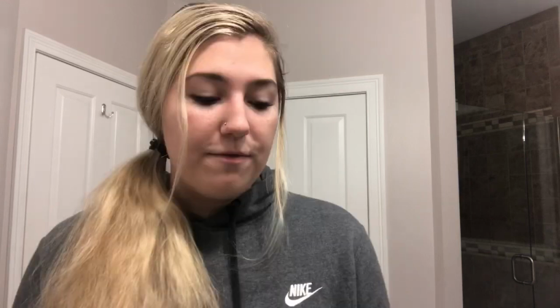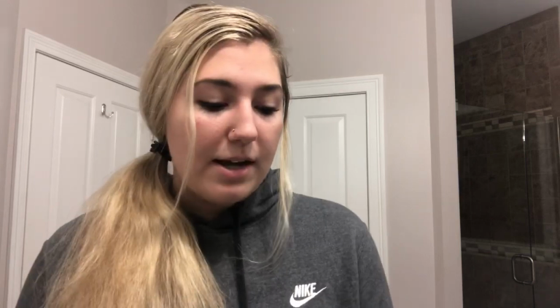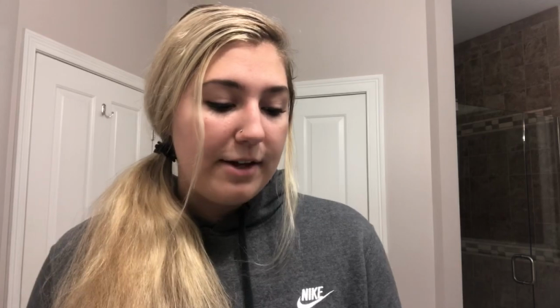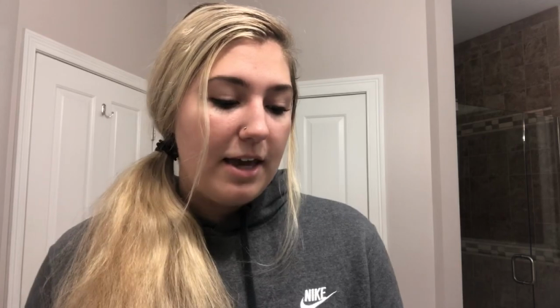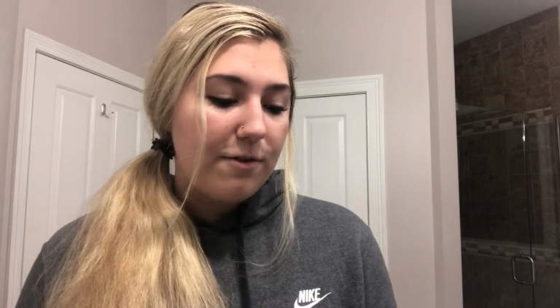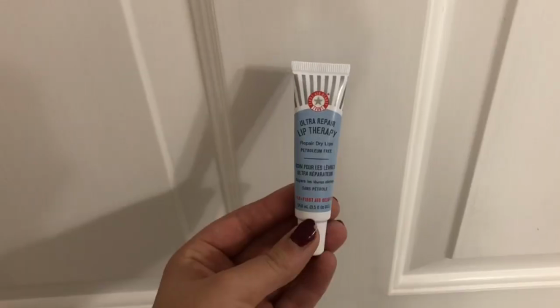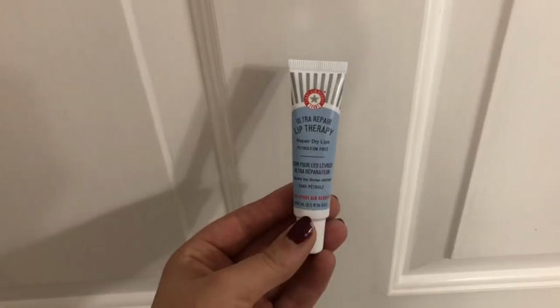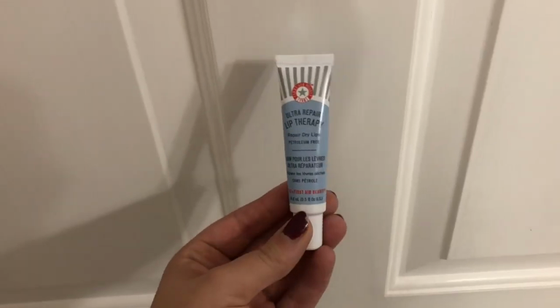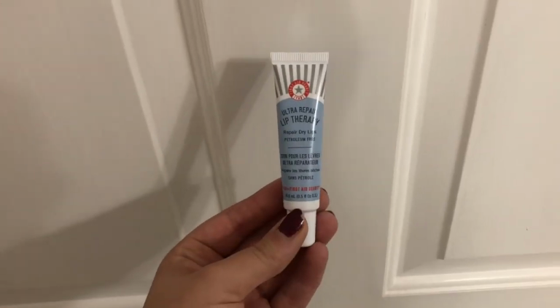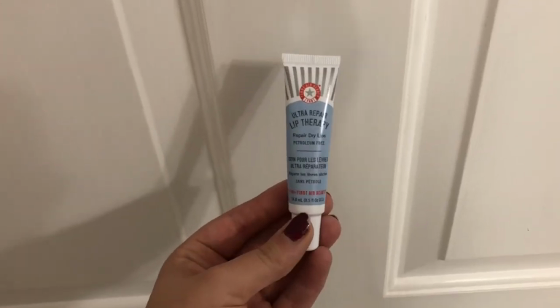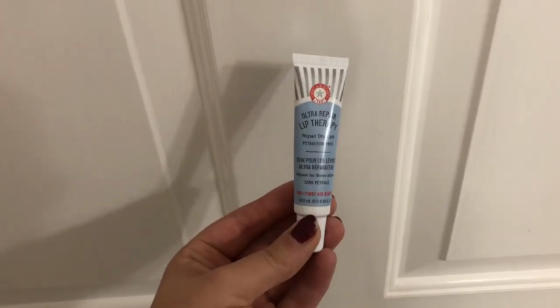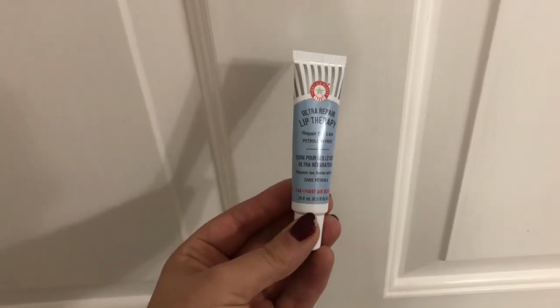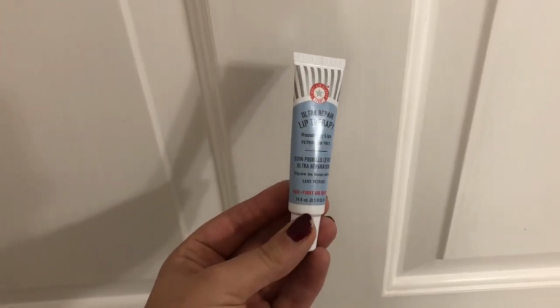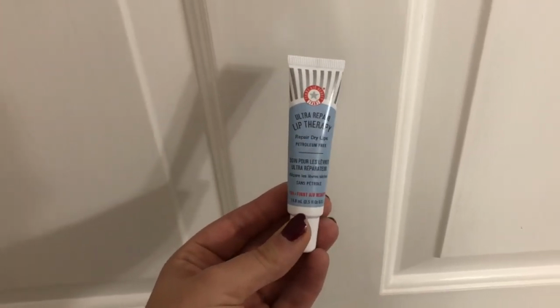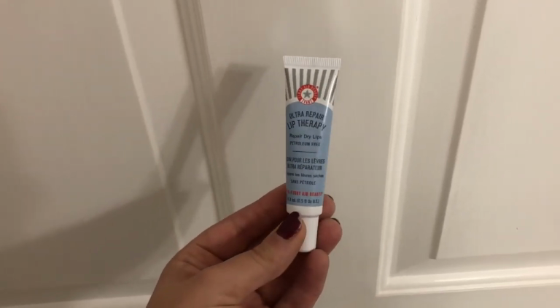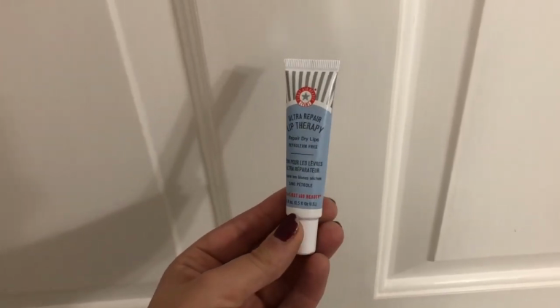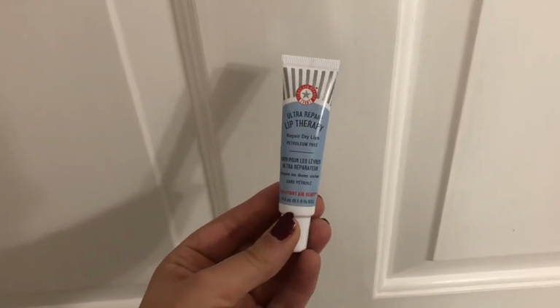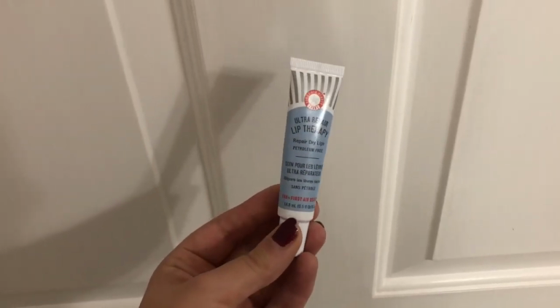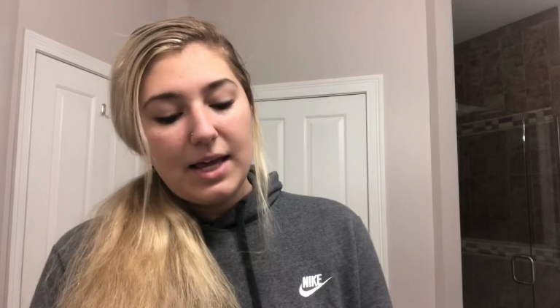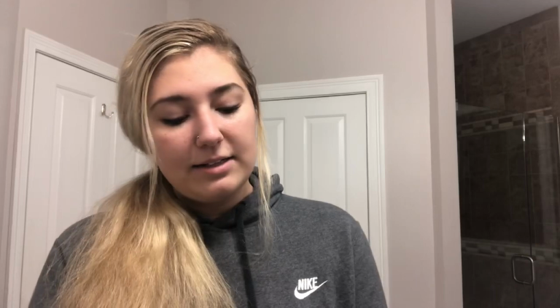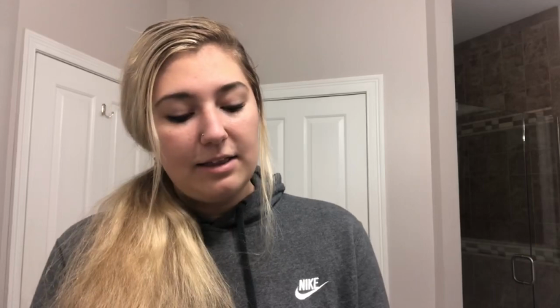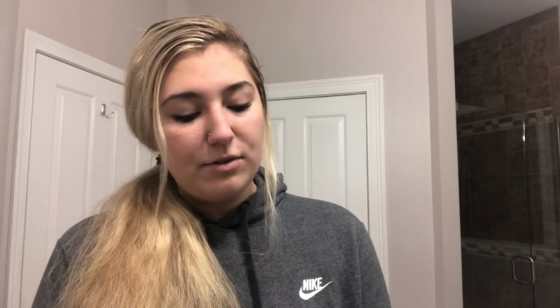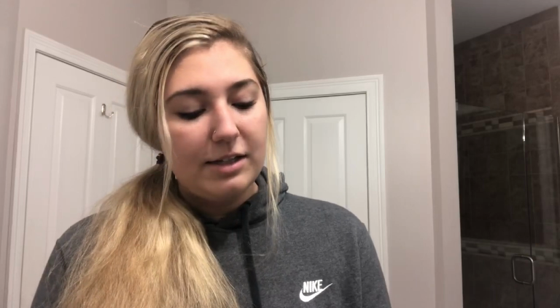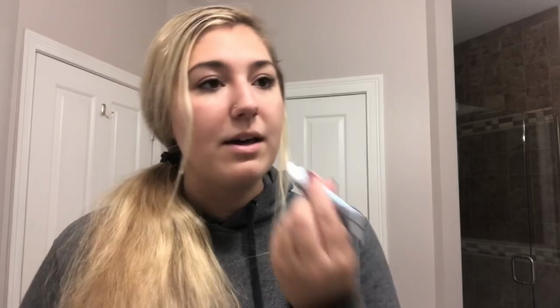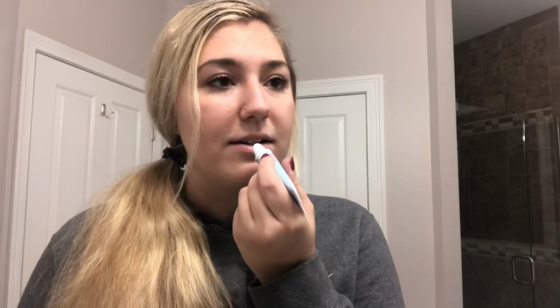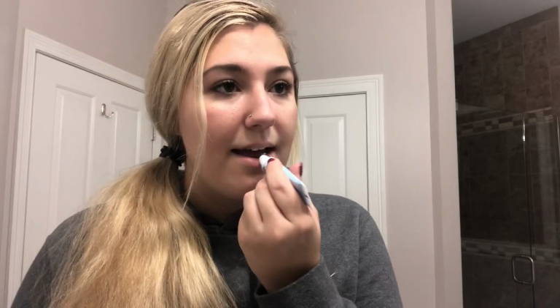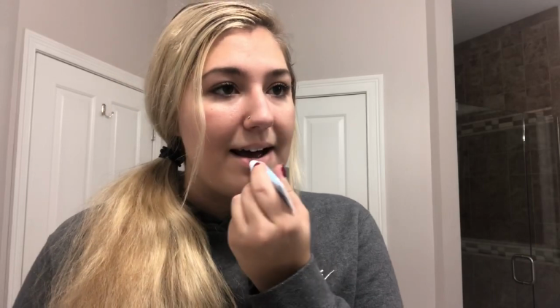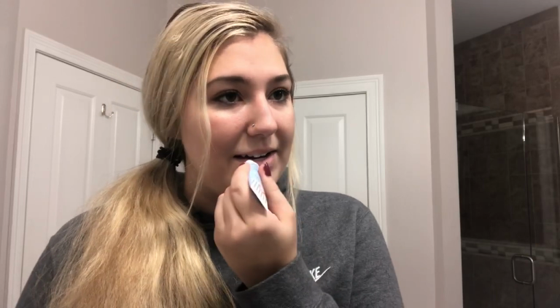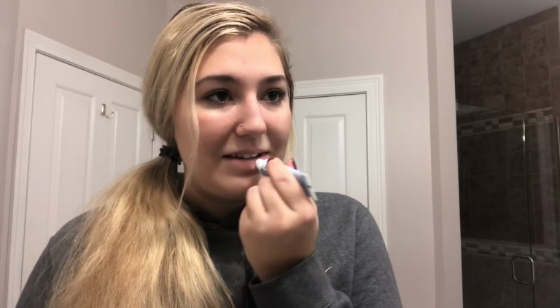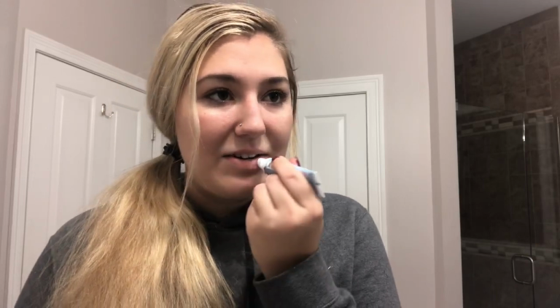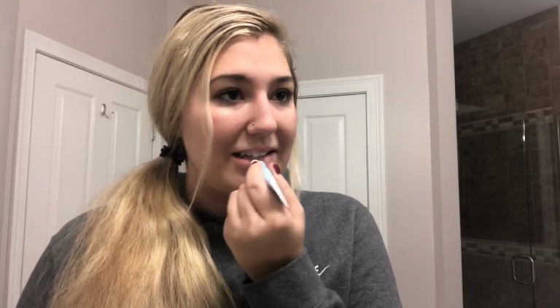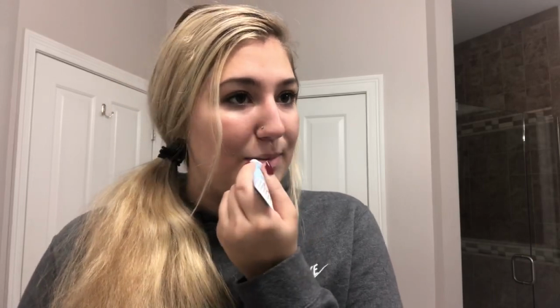The first step after the shower is the First Aid Beauty Ultra Repair Lip Therapy. It repairs dry lips and I love using this because I don't like cracked lips.